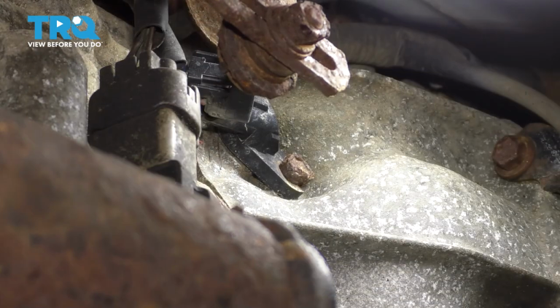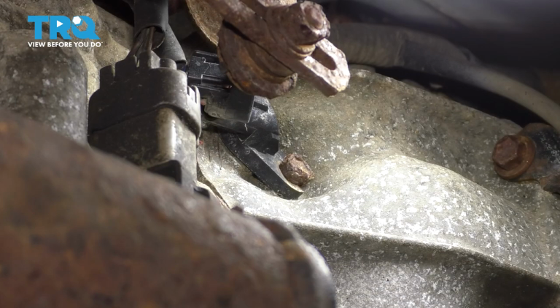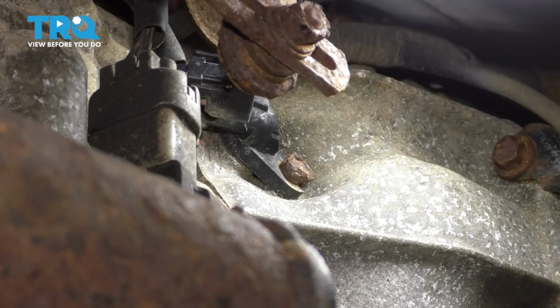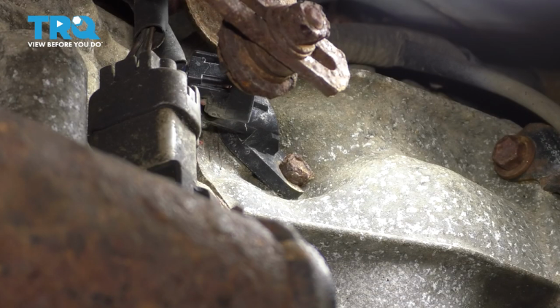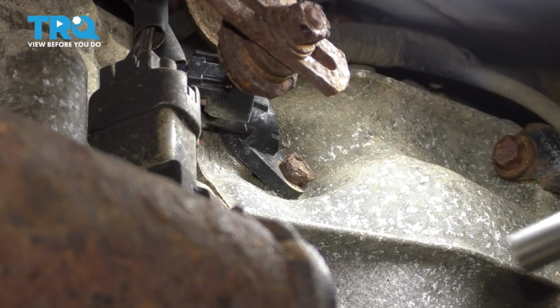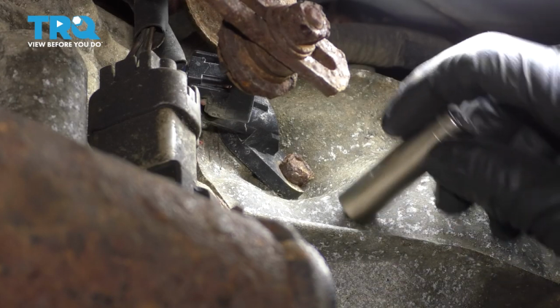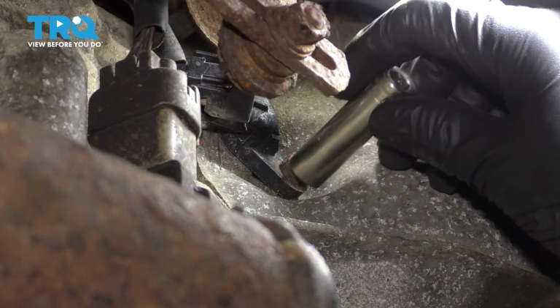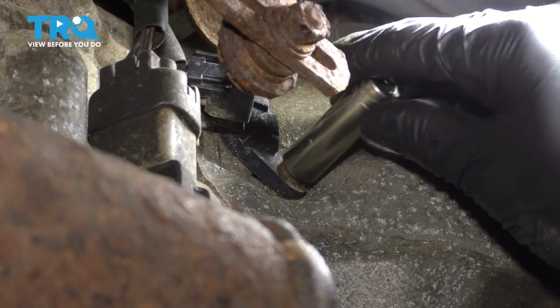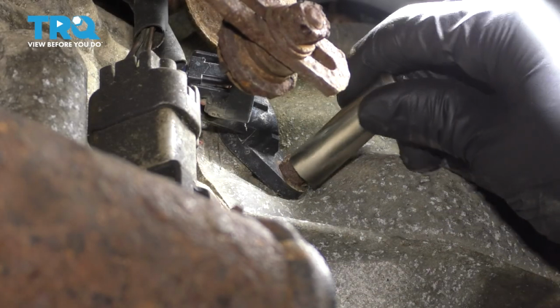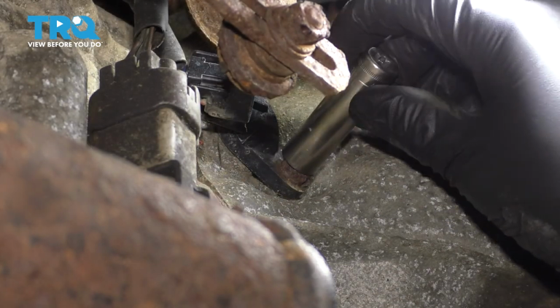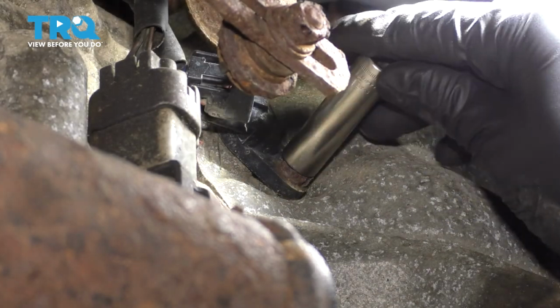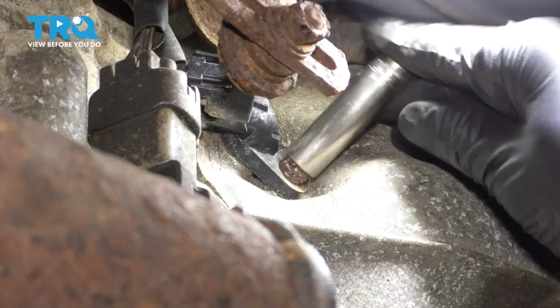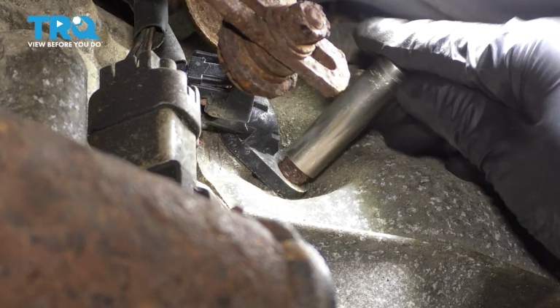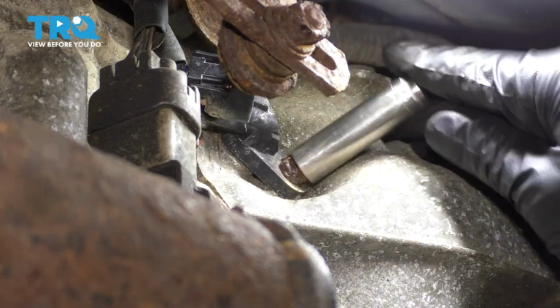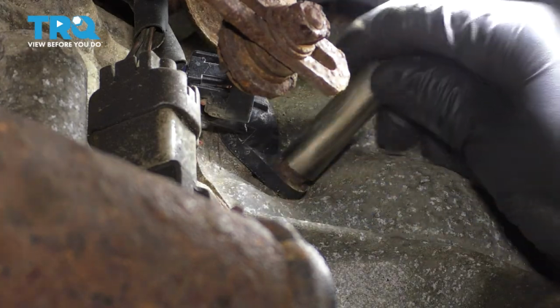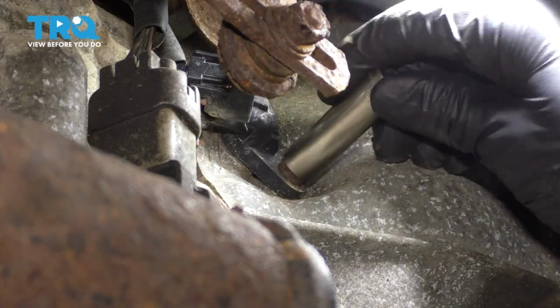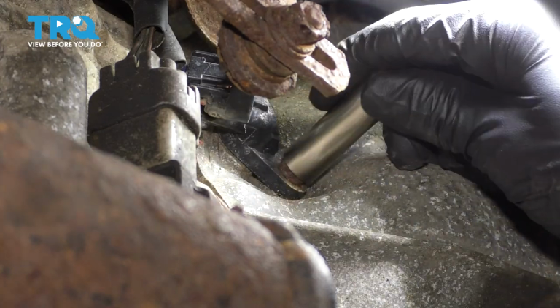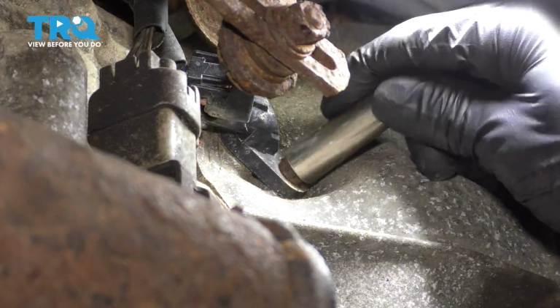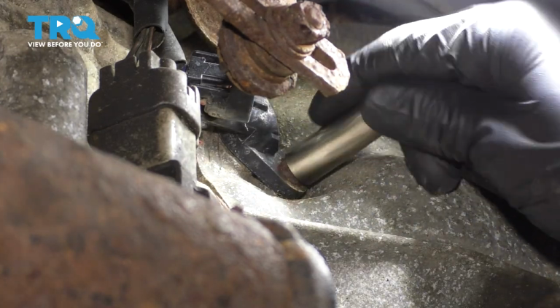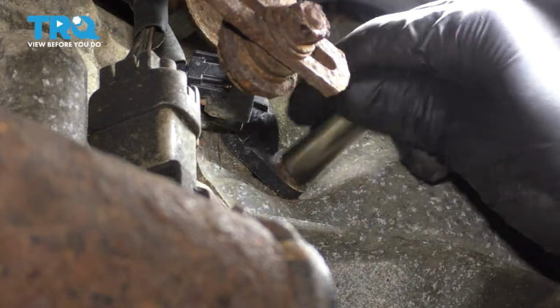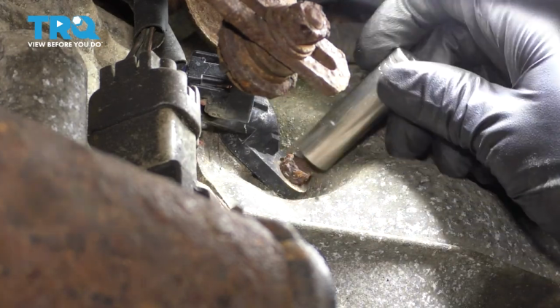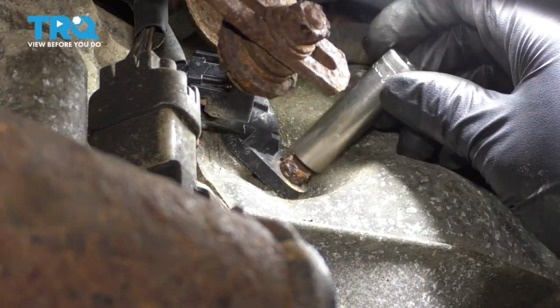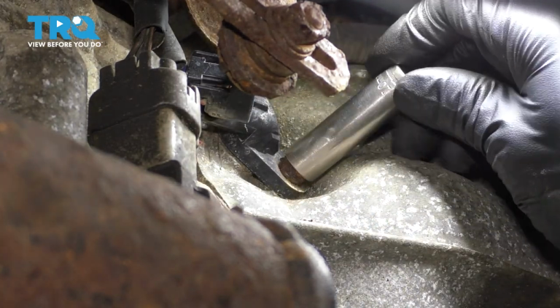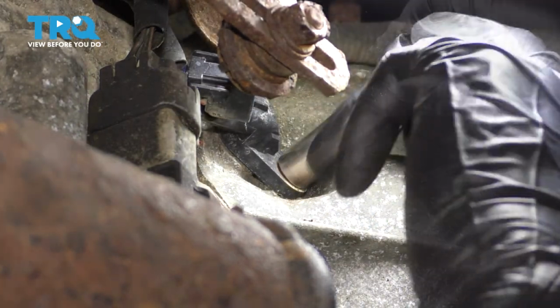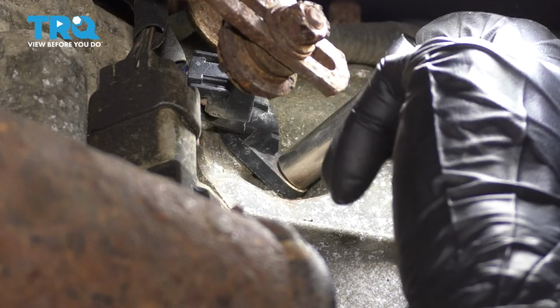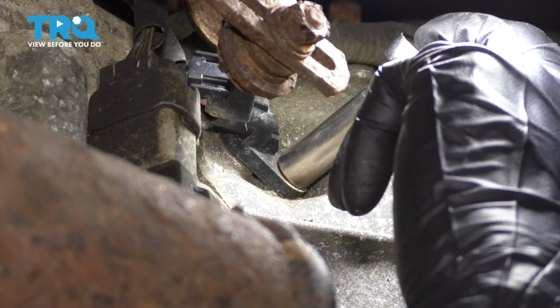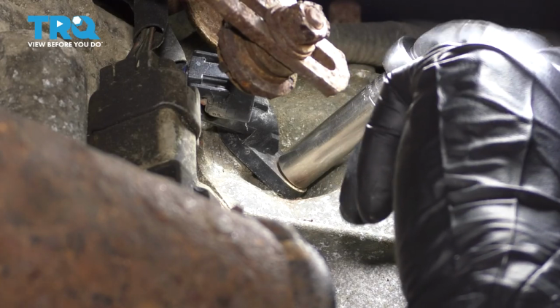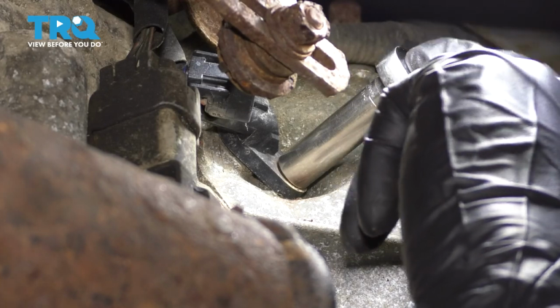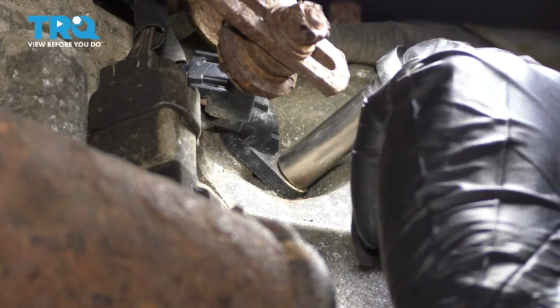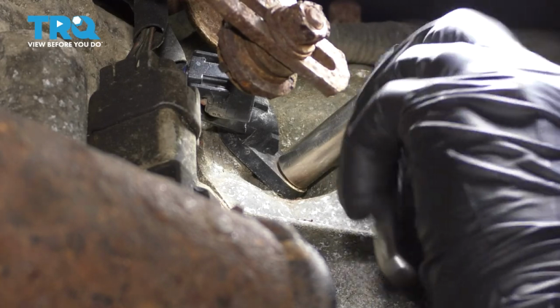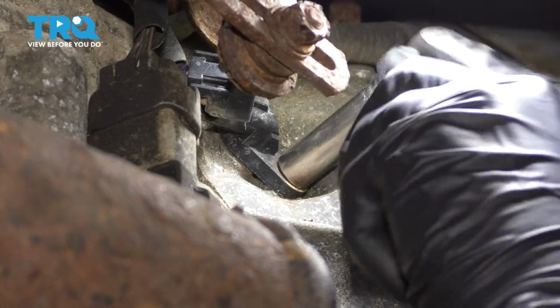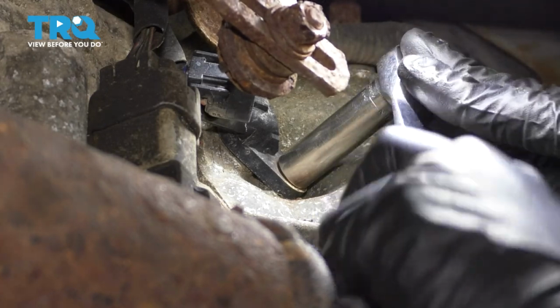Next we want to put a 10 millimeter socket on this bolt right here. Of course, mine is in pretty poor condition — hopefully yours is not. Break it free.